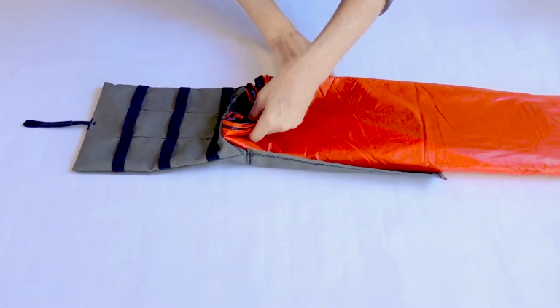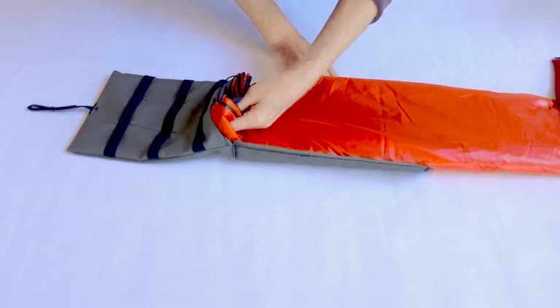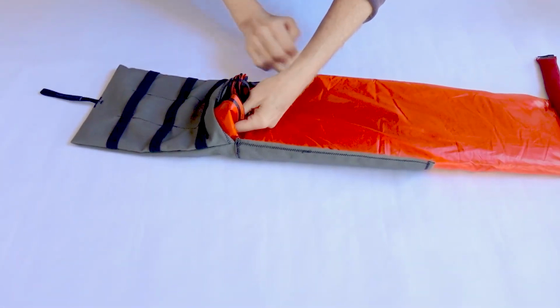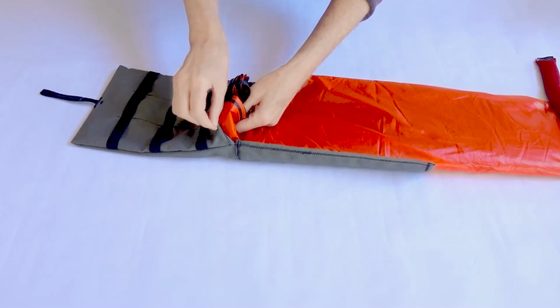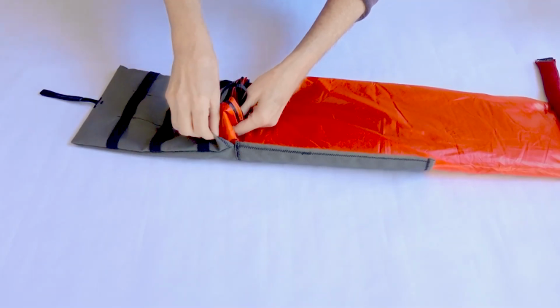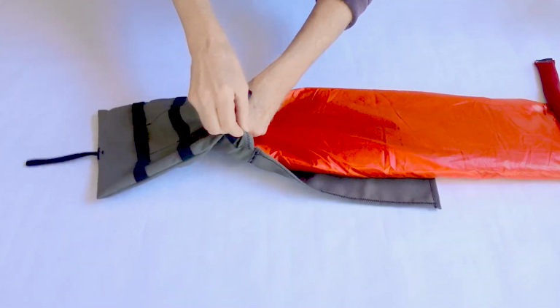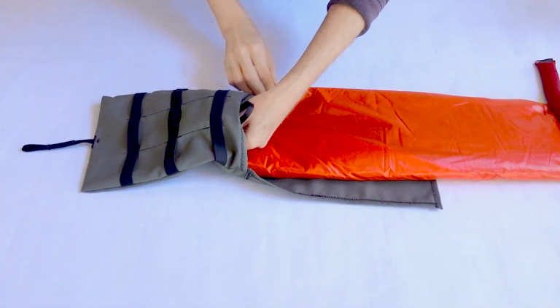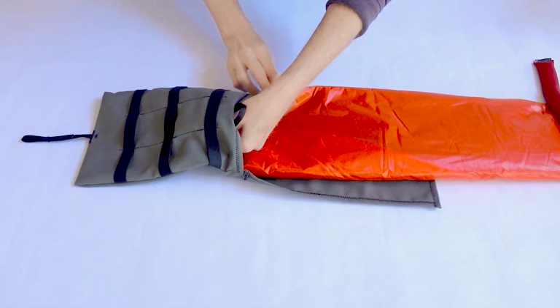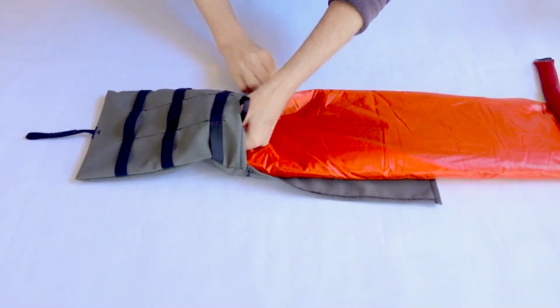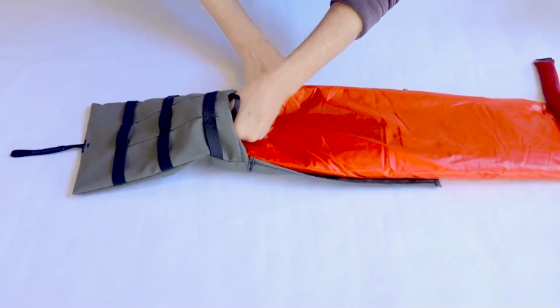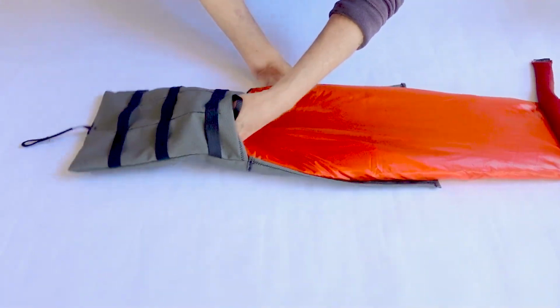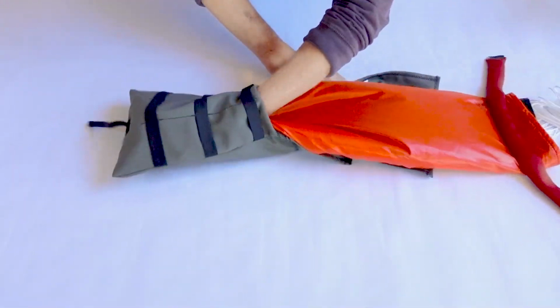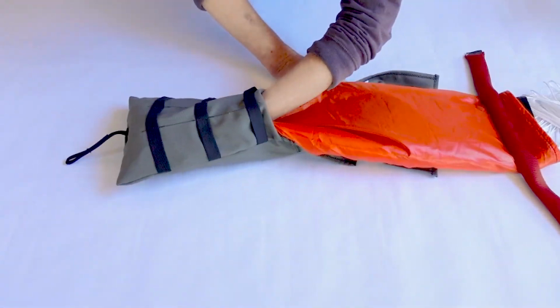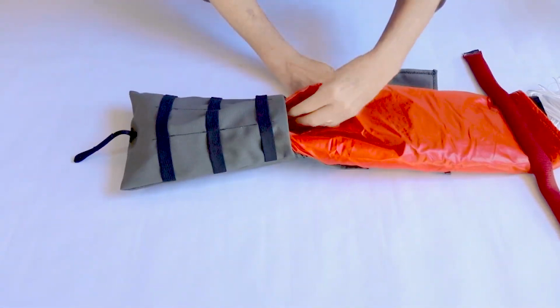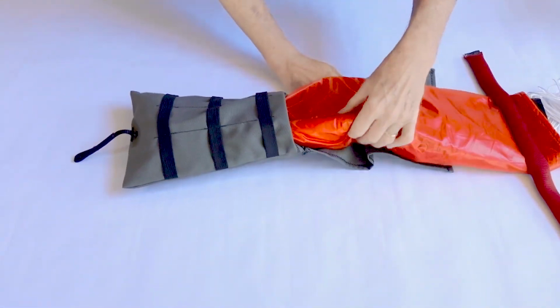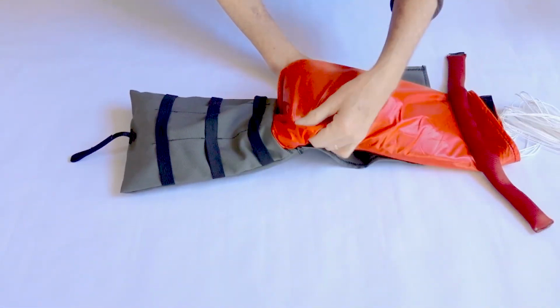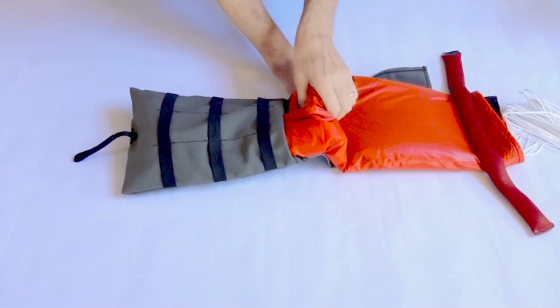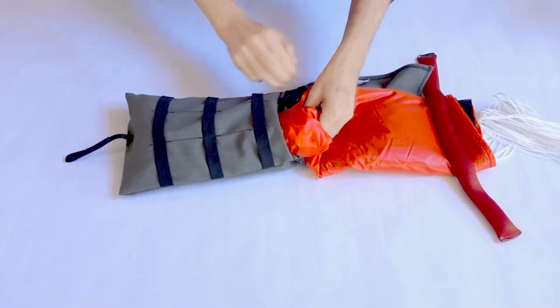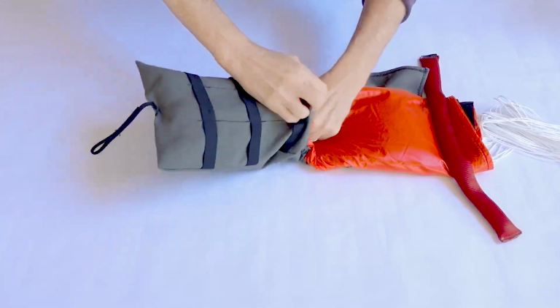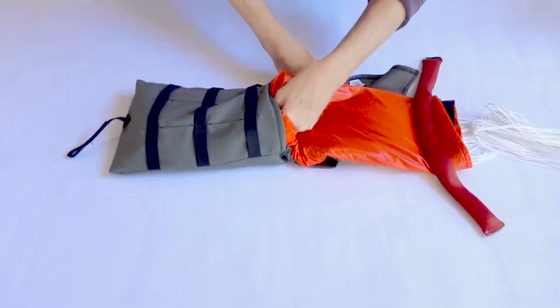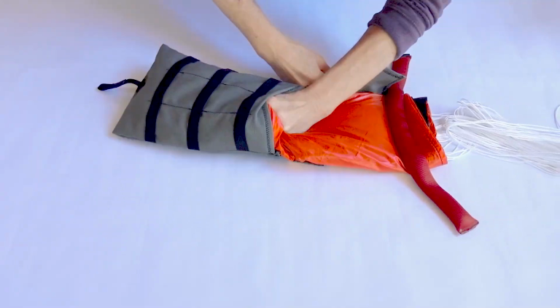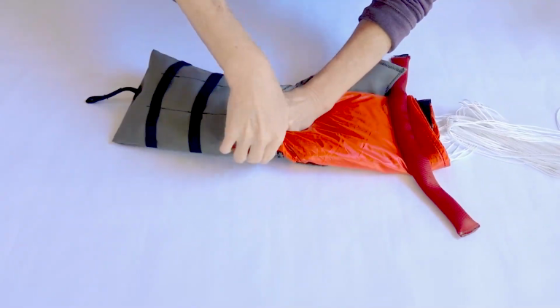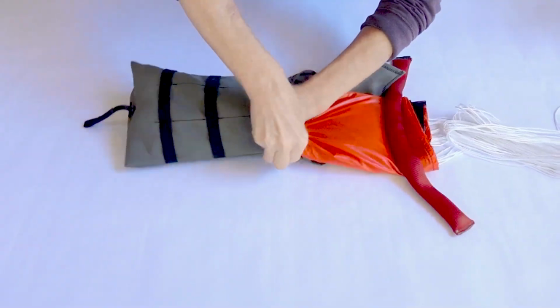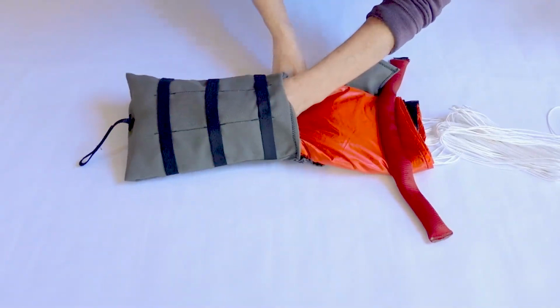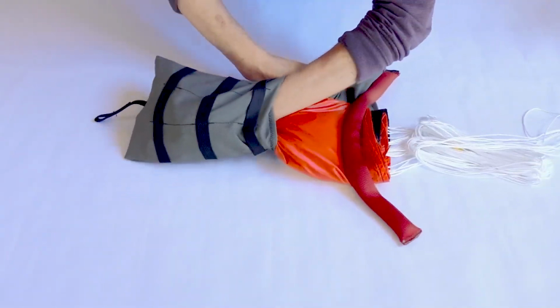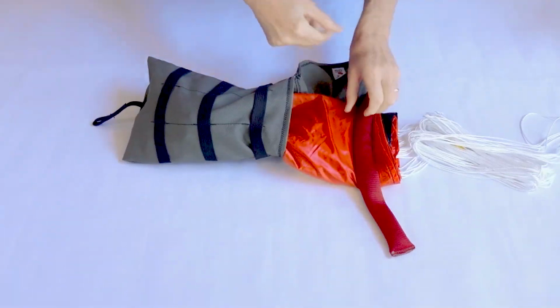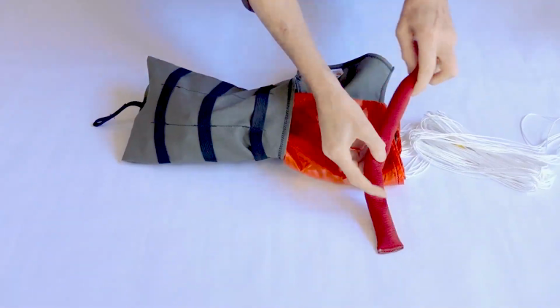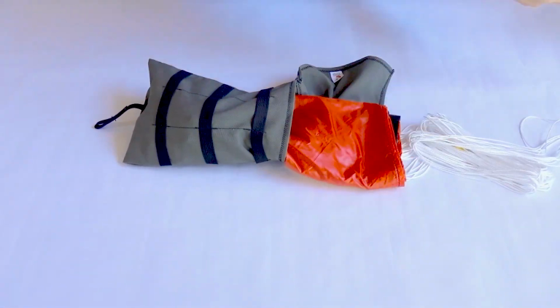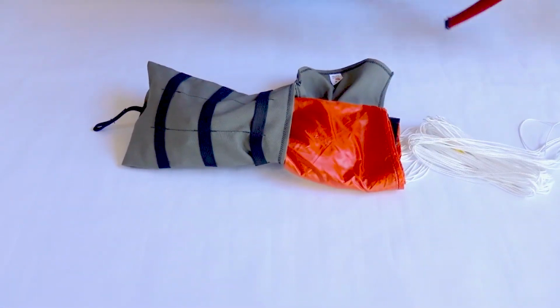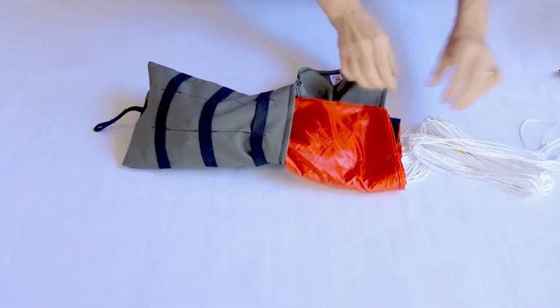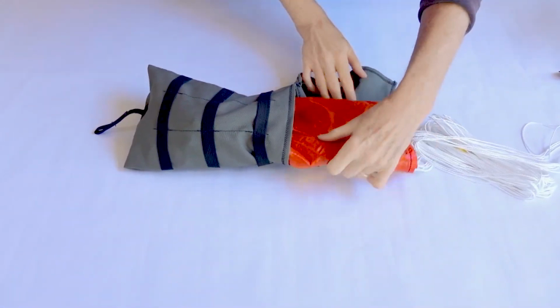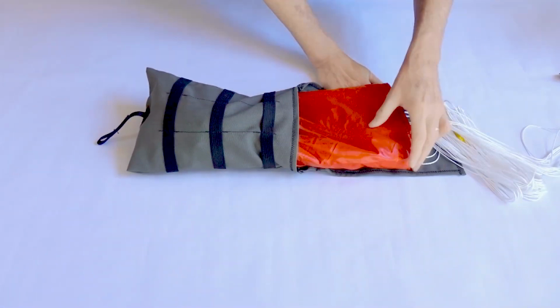Stuff the excess leash into the deployment bag. Grab the crown of the canopy and begin stuffing the parachute into the deployment bag in Z-folded portions. Continue until the canopy is fully inside the bag.